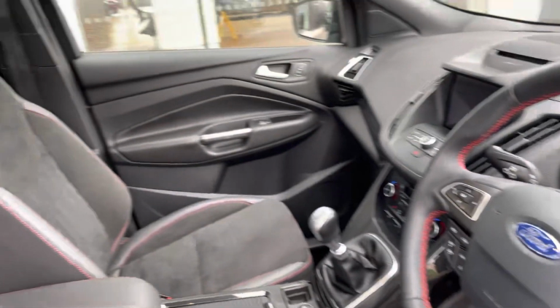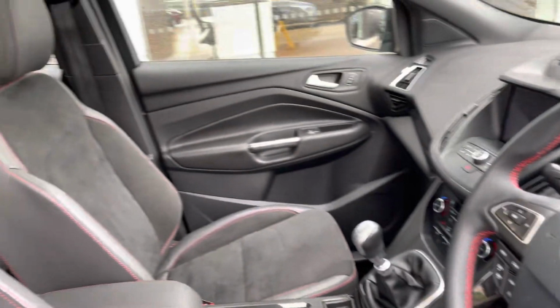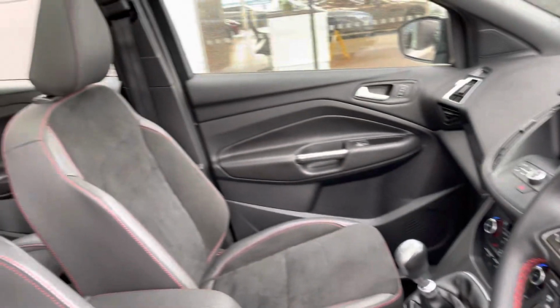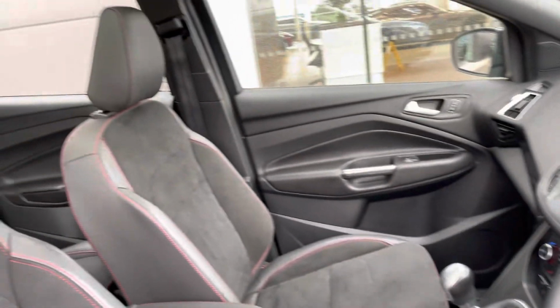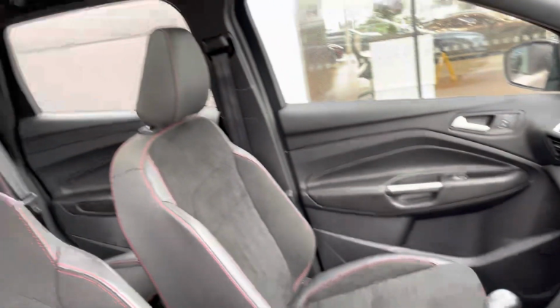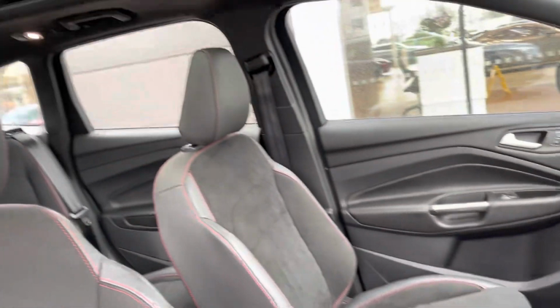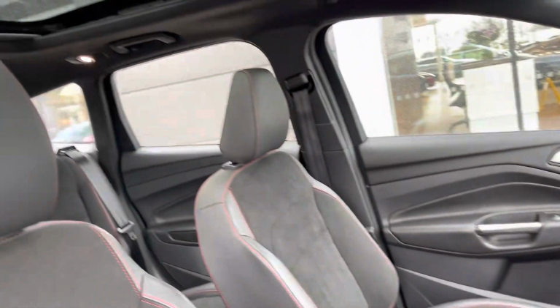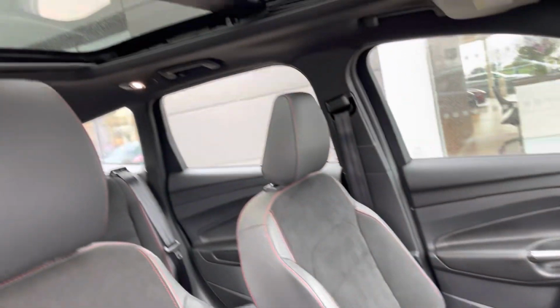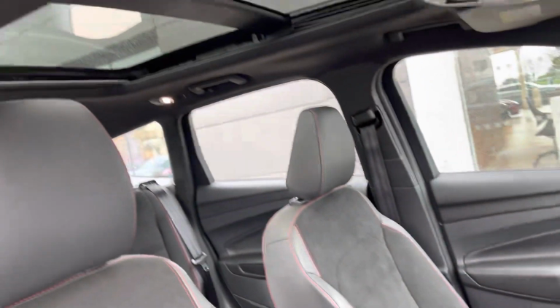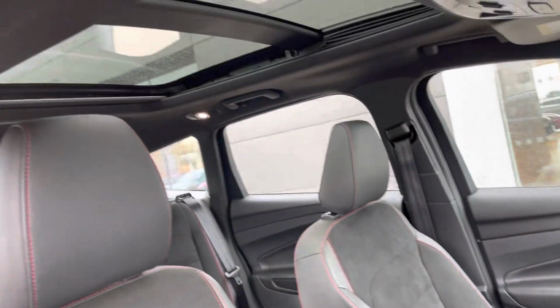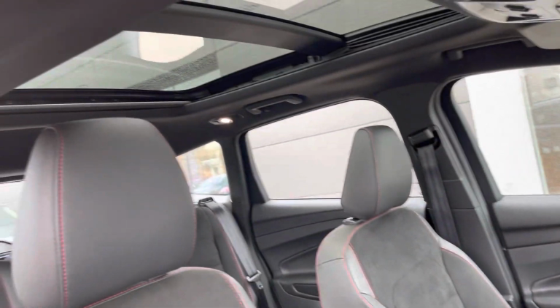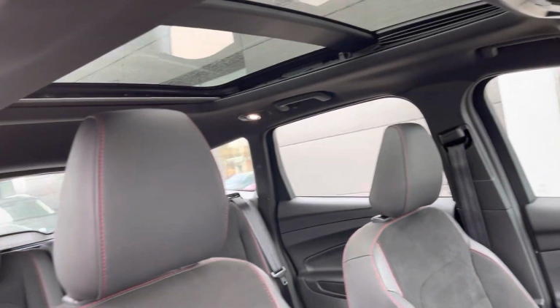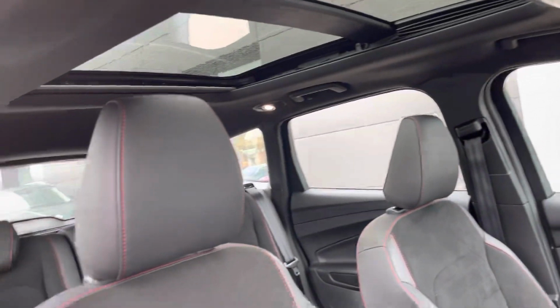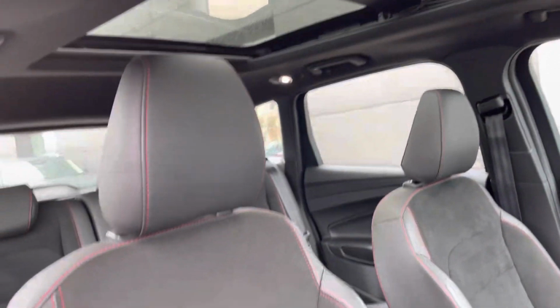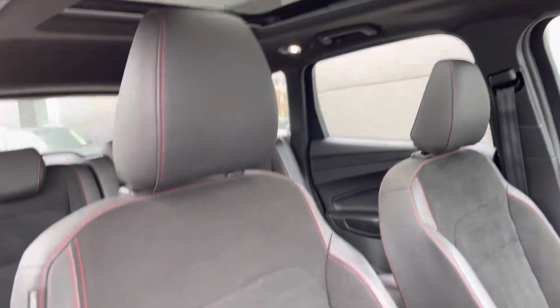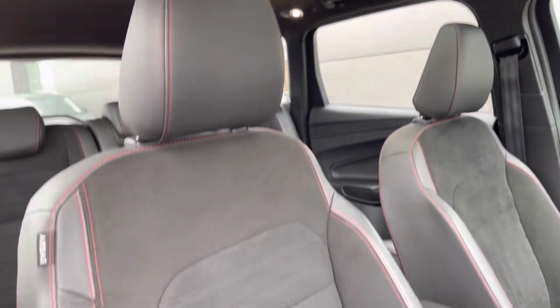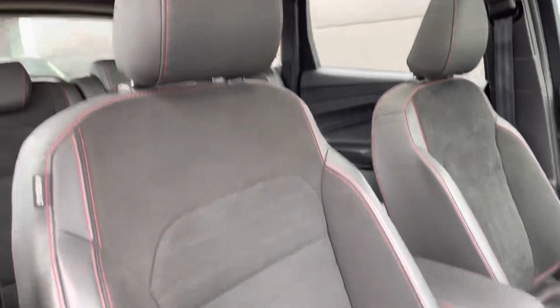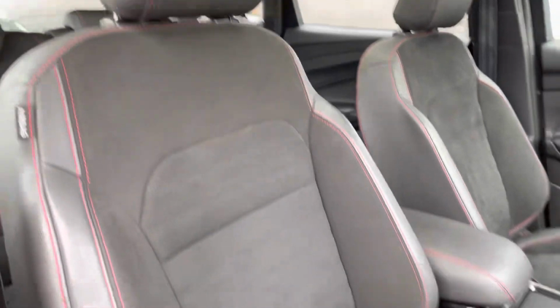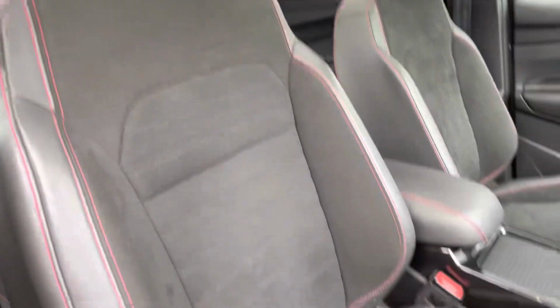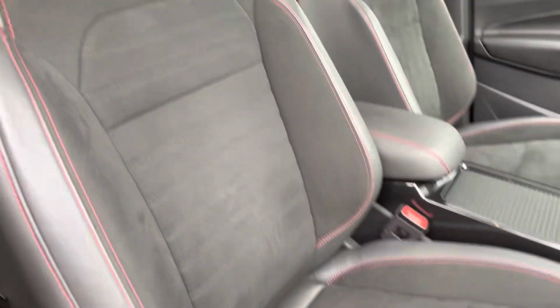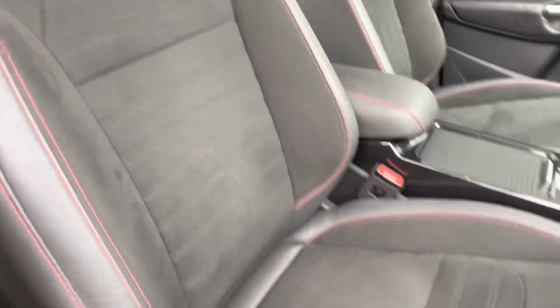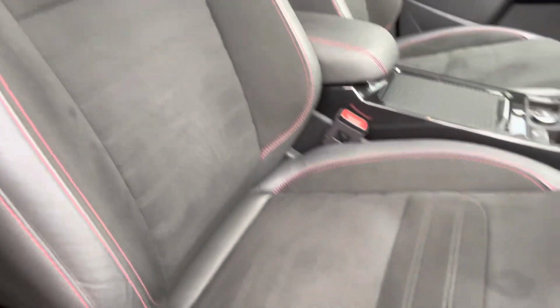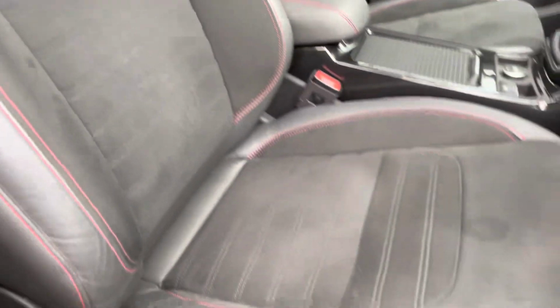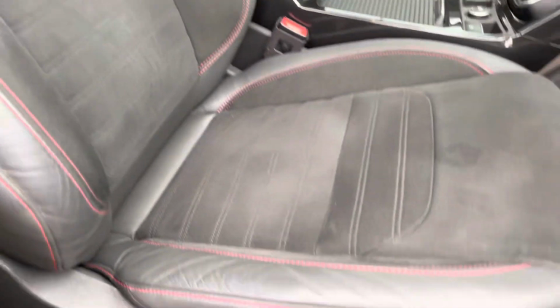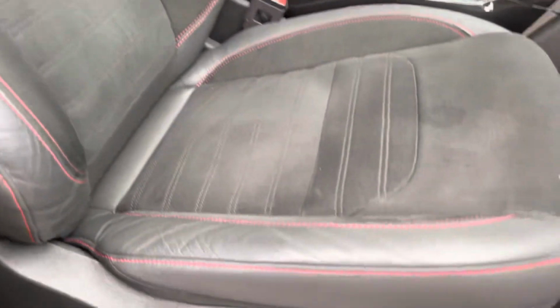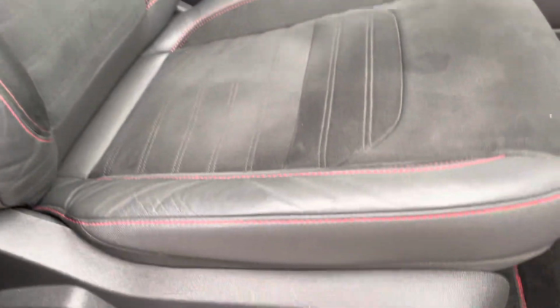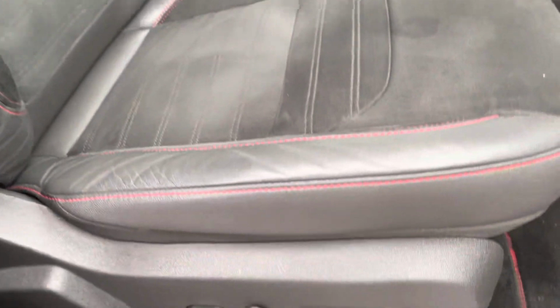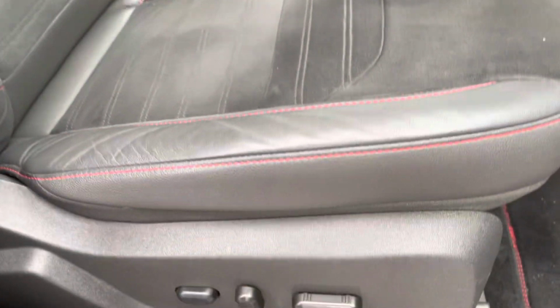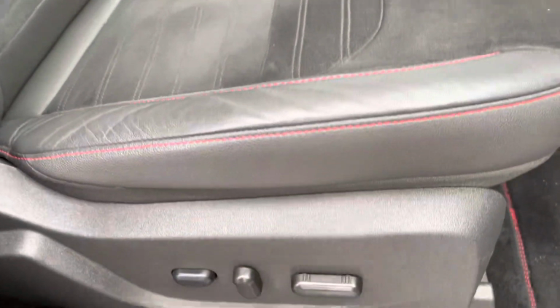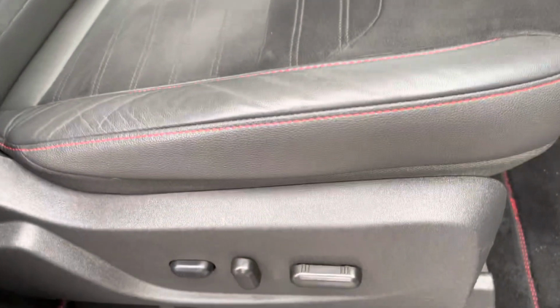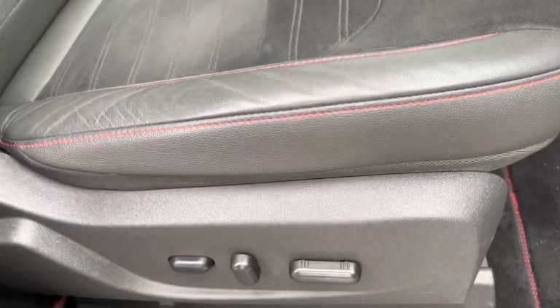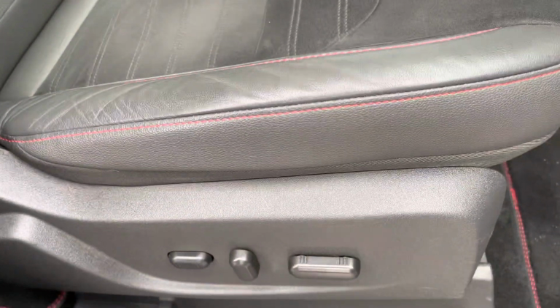A leather wrapped sports steering wheel is available for the driver with a sliding panoramic sunroof and front sports seats that are heated with plenty of adjustment available.